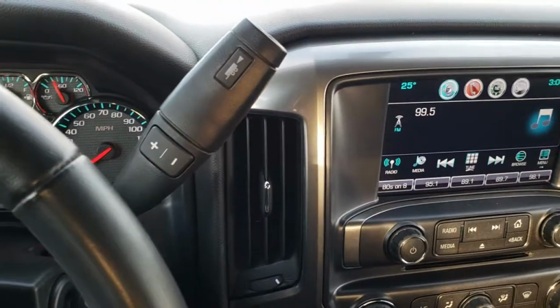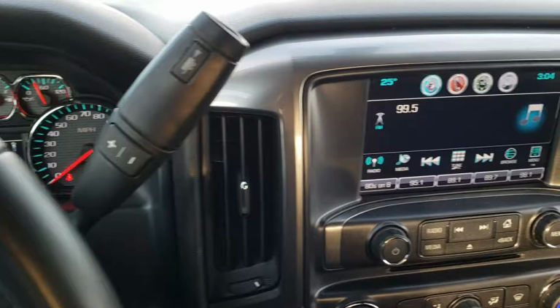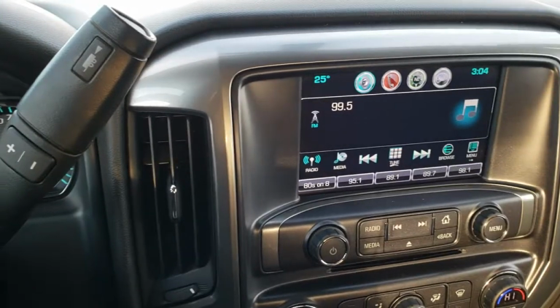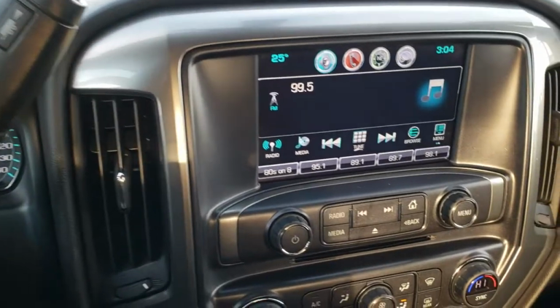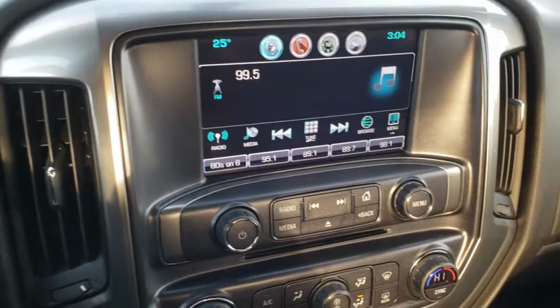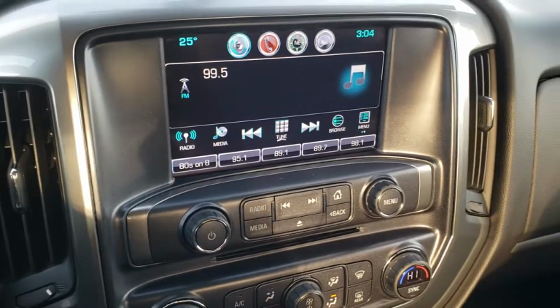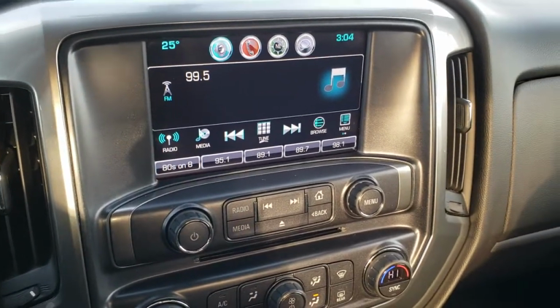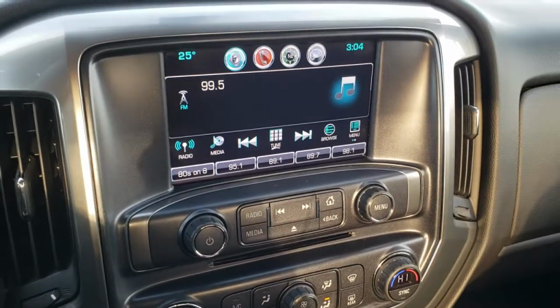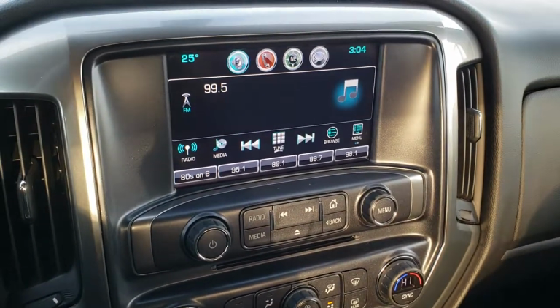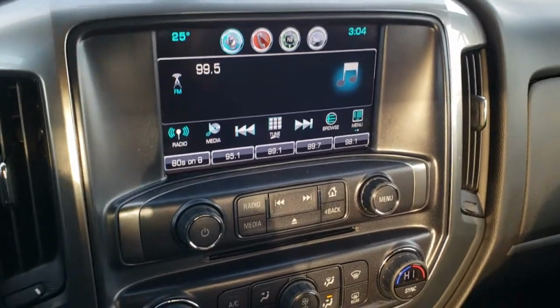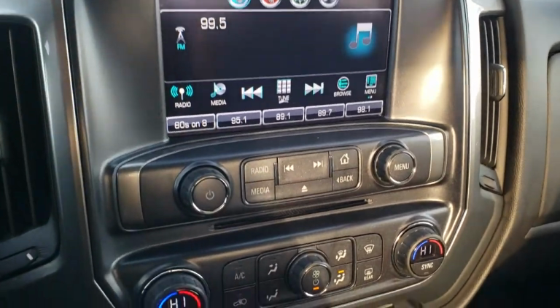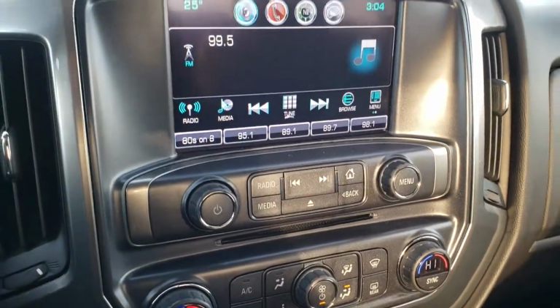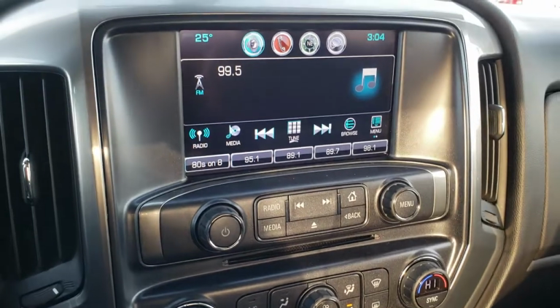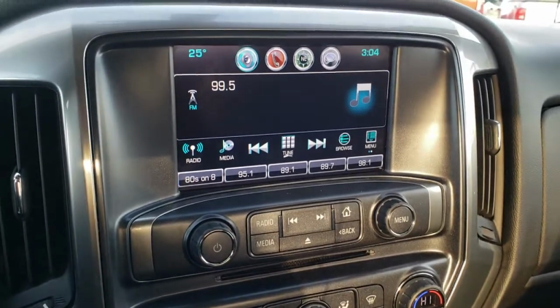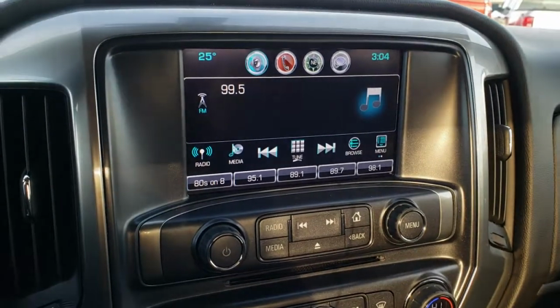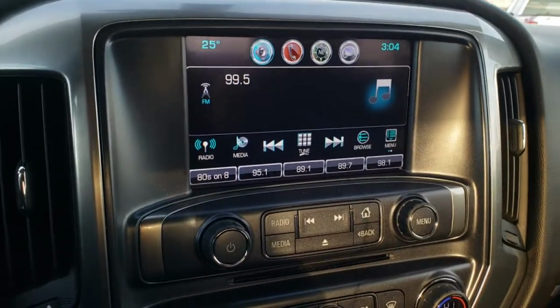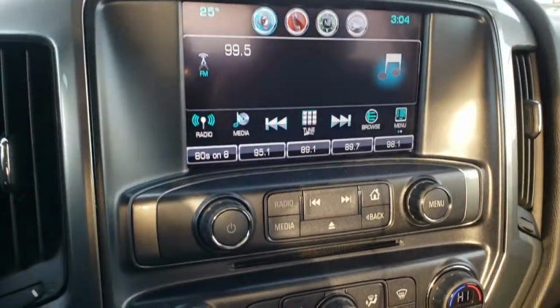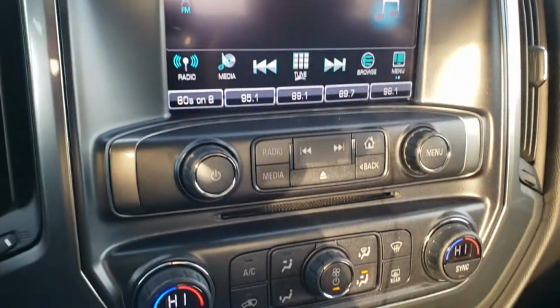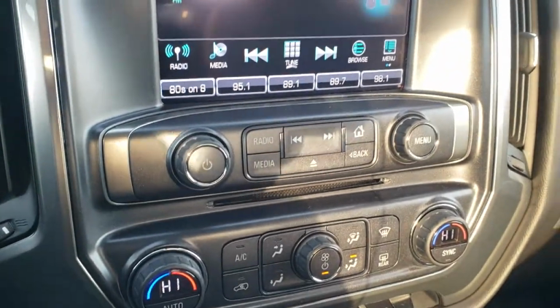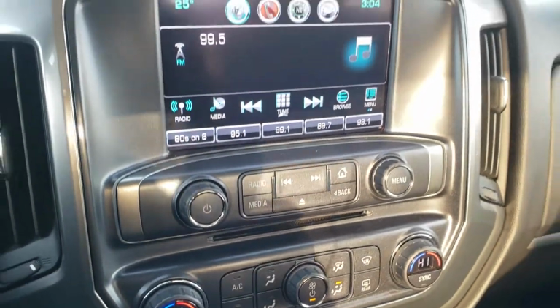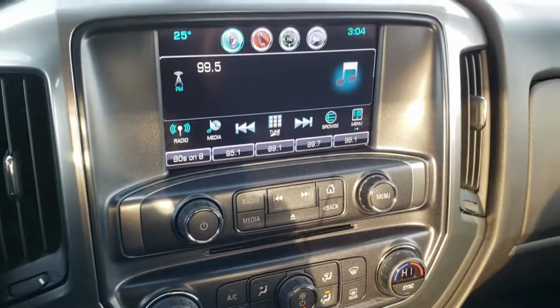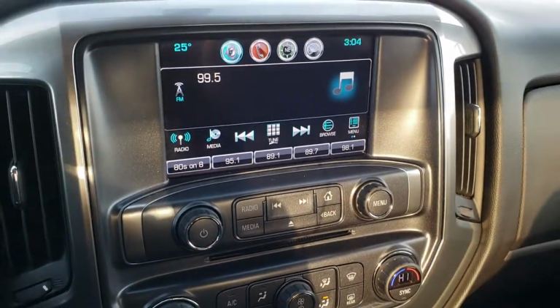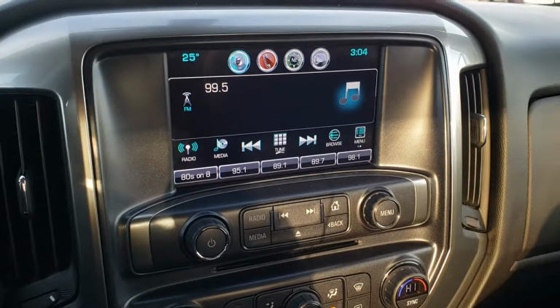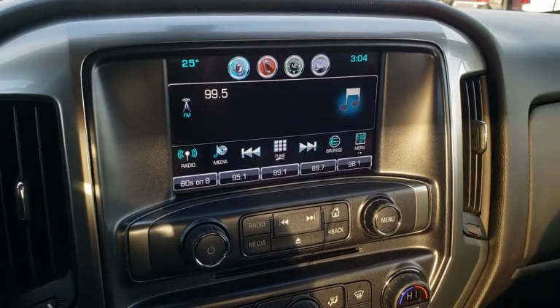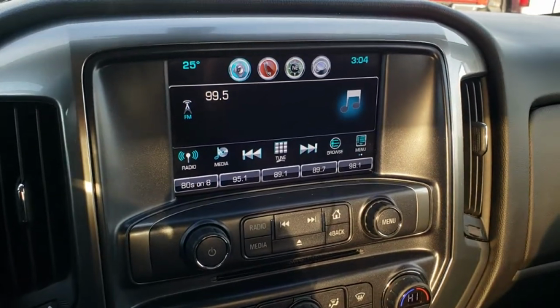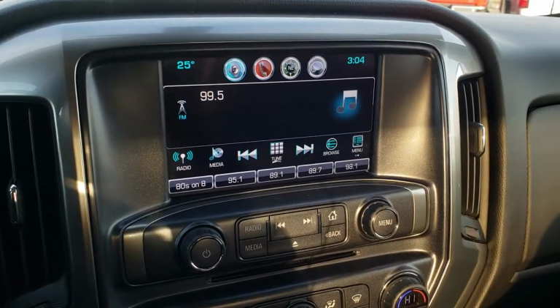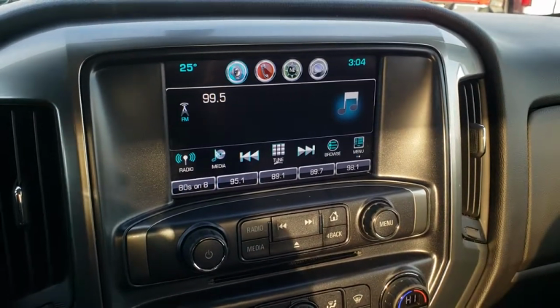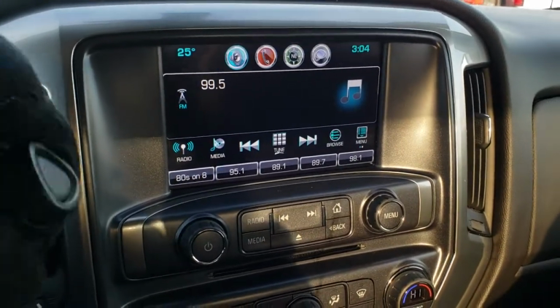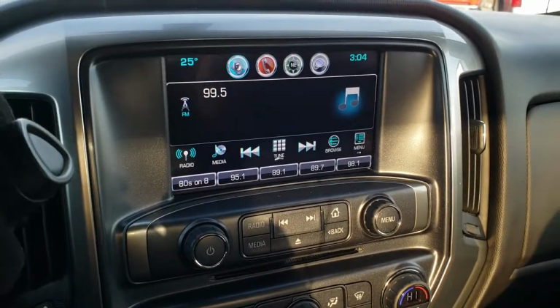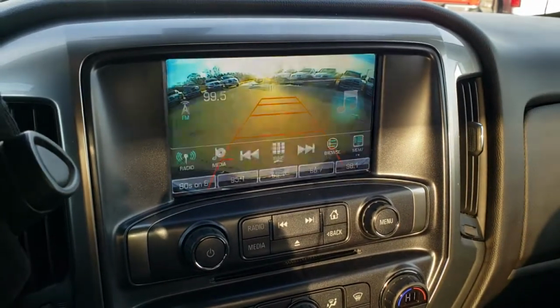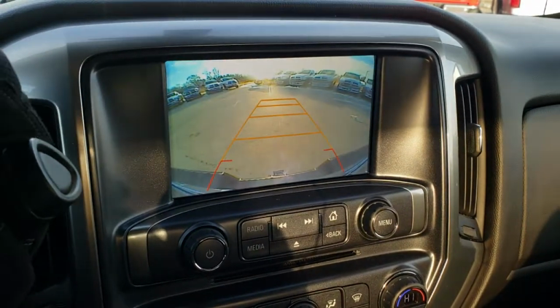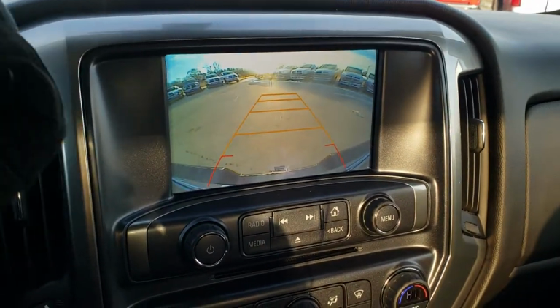Six-speed Allison transmission with the manual tap shift. AM/FM and Sirius XM radio capabilities on this Chevy IntelliLink system. And this is also where your backup camera shows up.